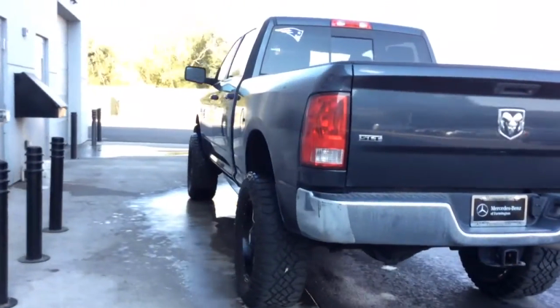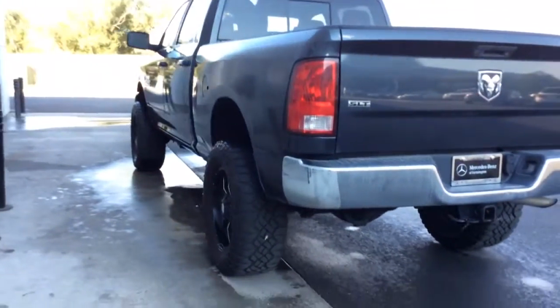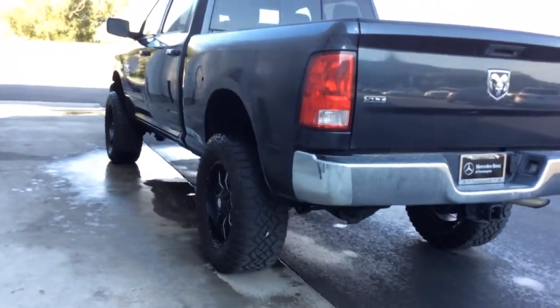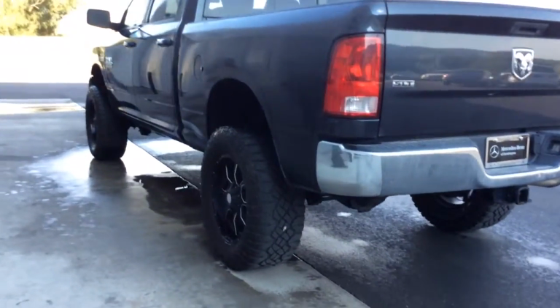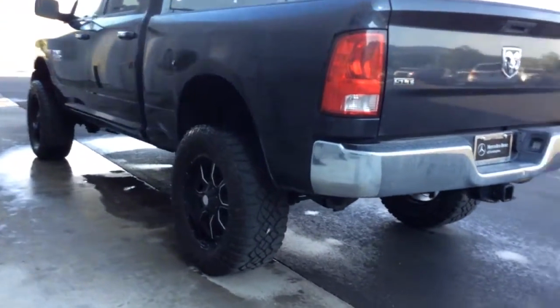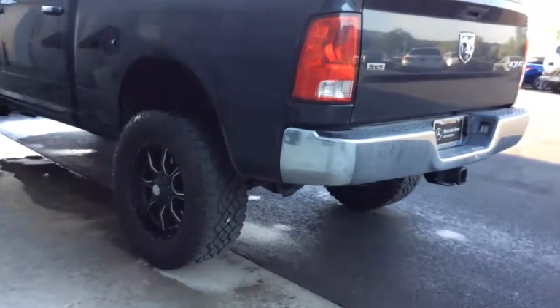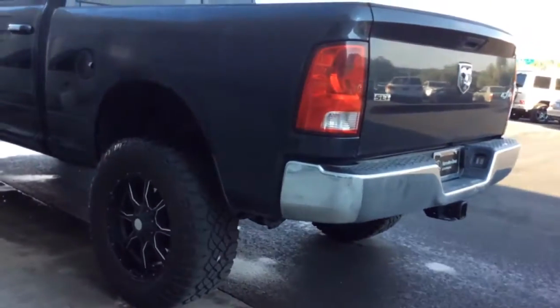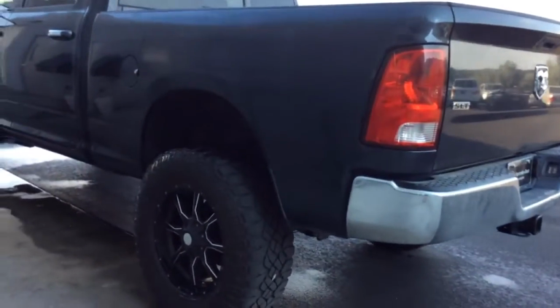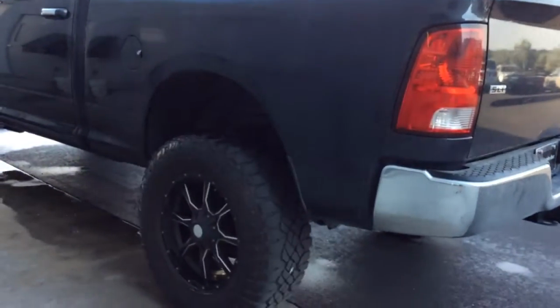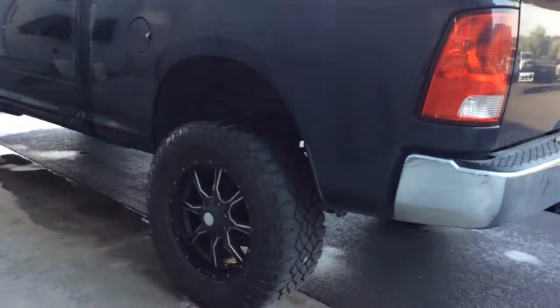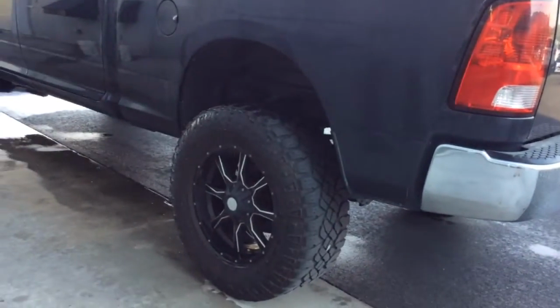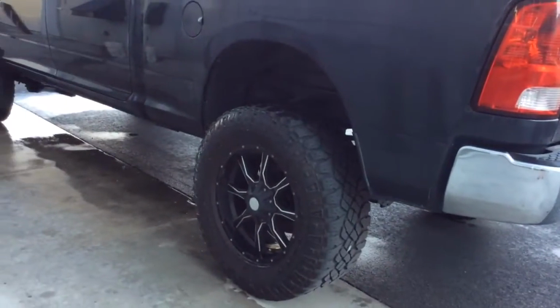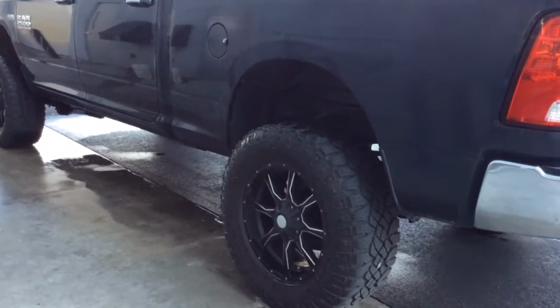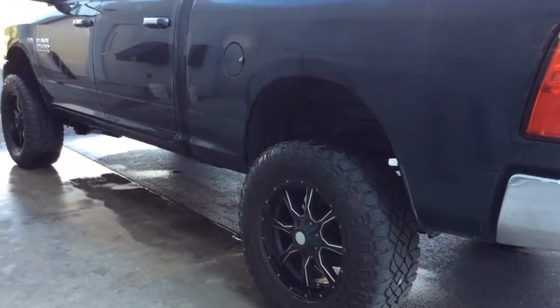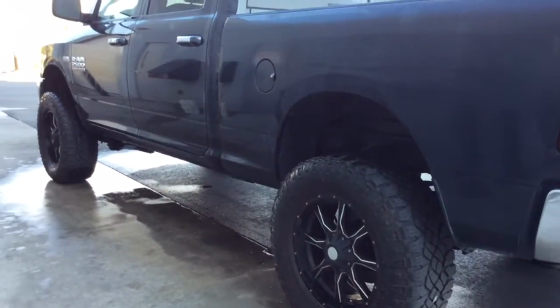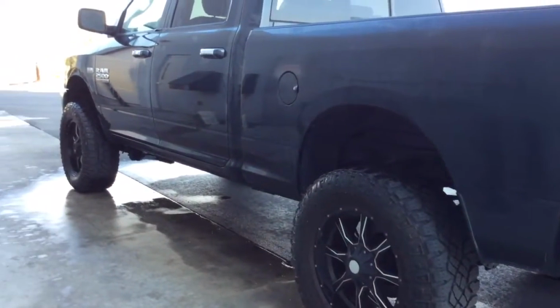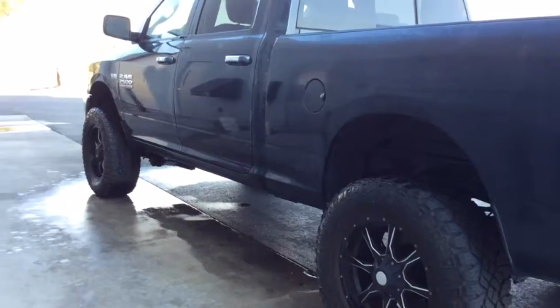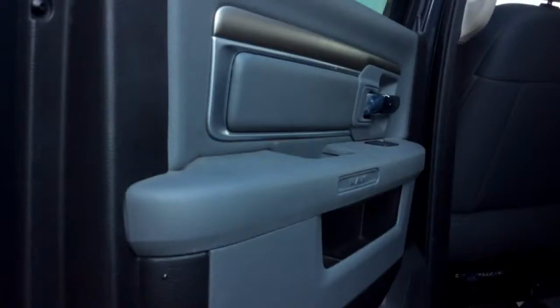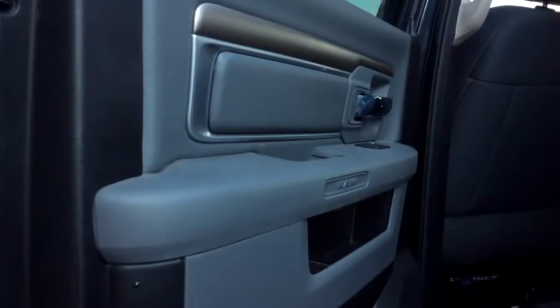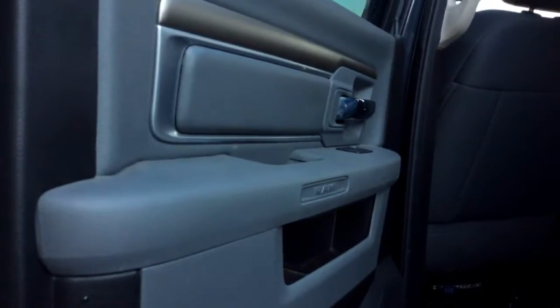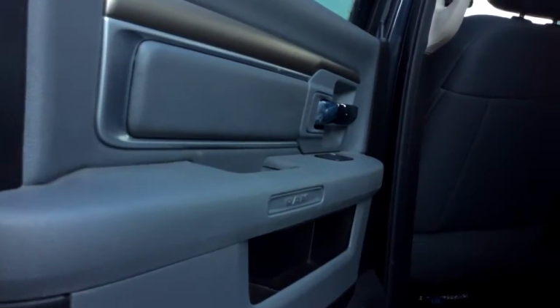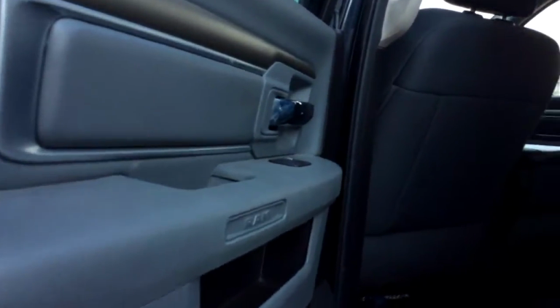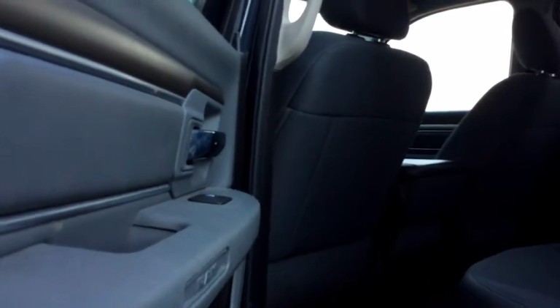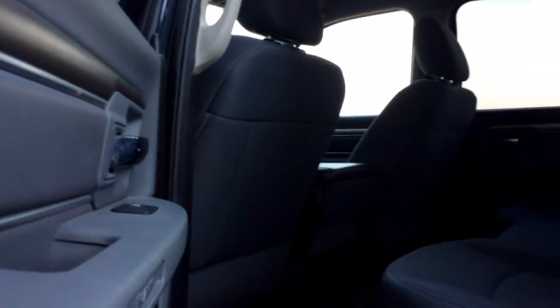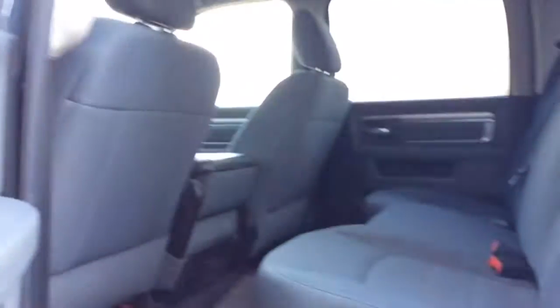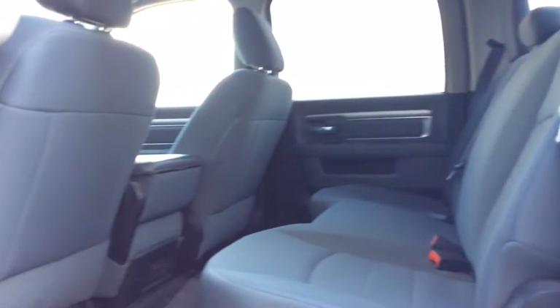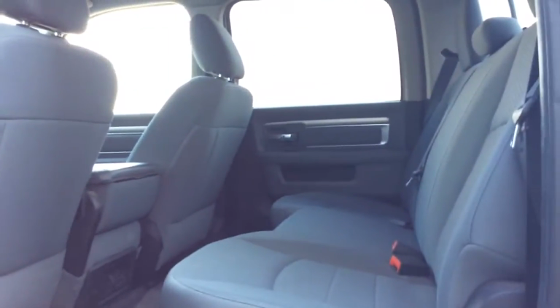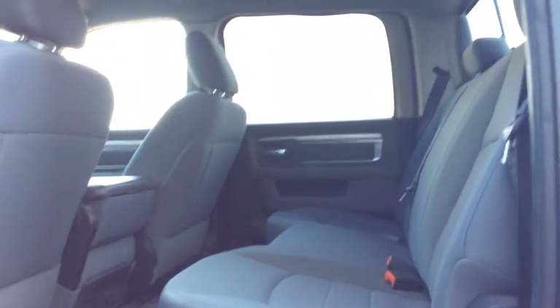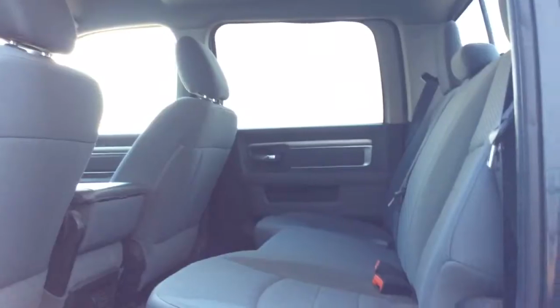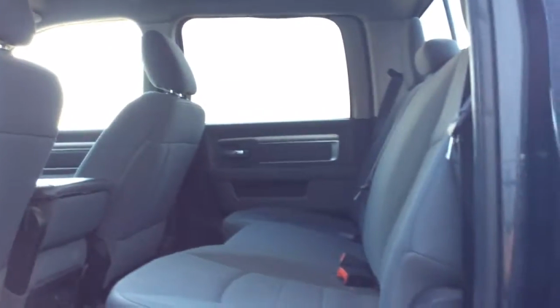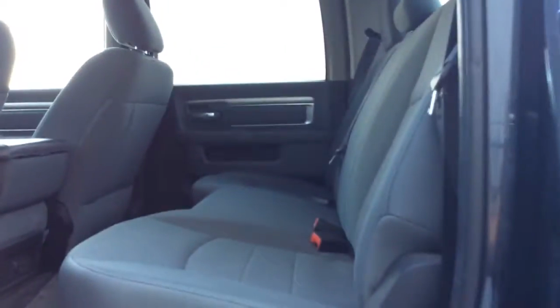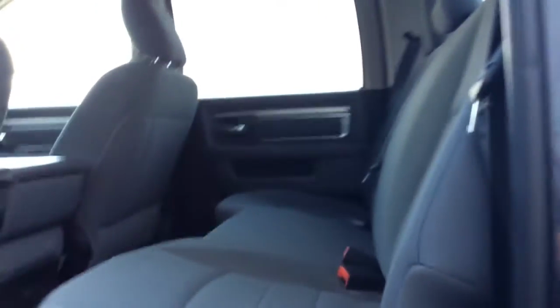It is the SLT Slate Graze — so pretty. It is waiting to go through a full detail, but the previous owner did trade it in with the all-weather and the carpet mats.